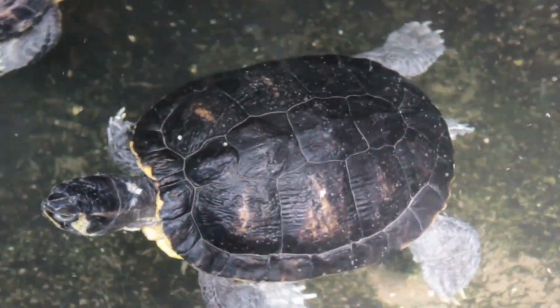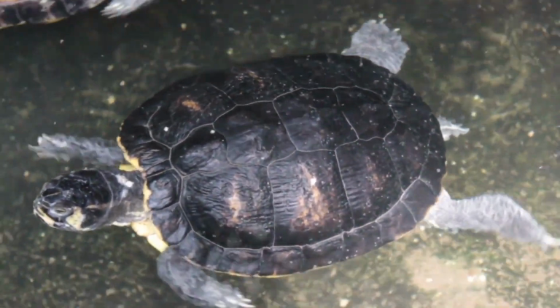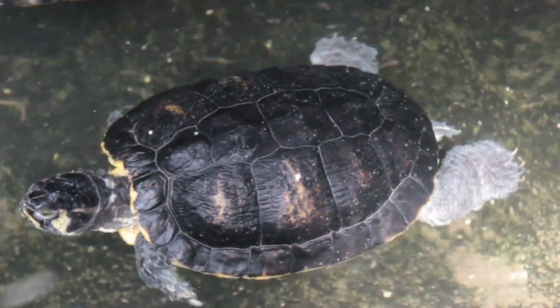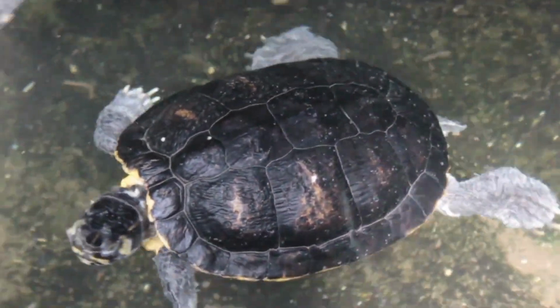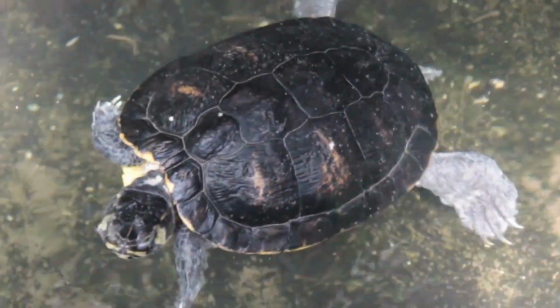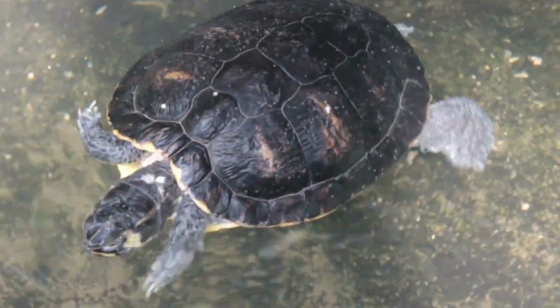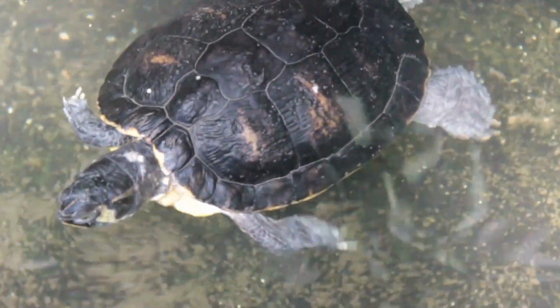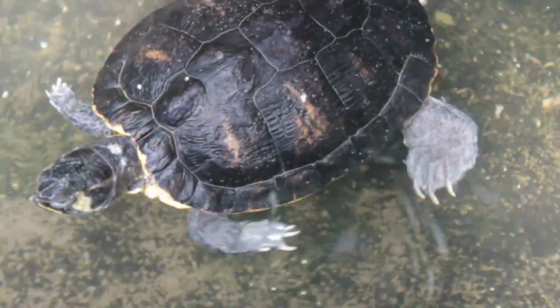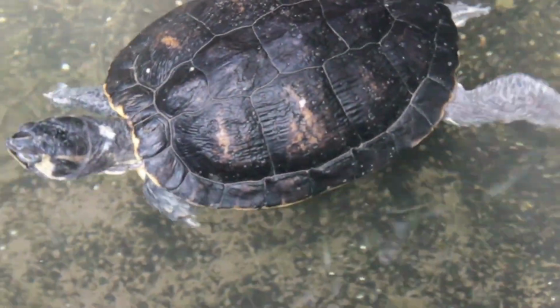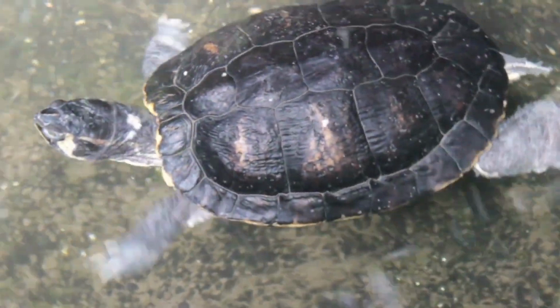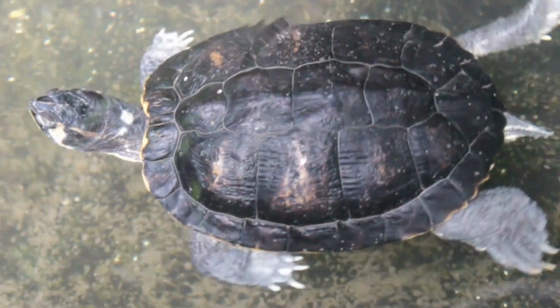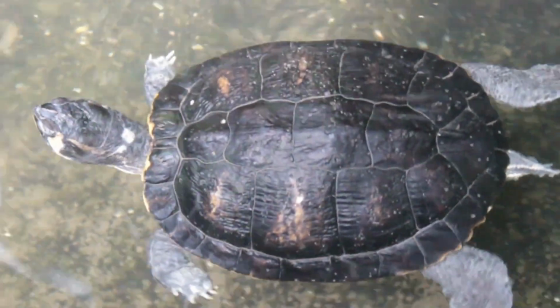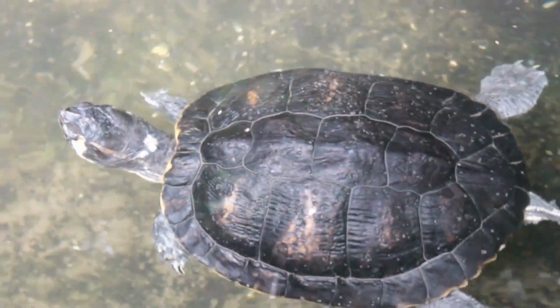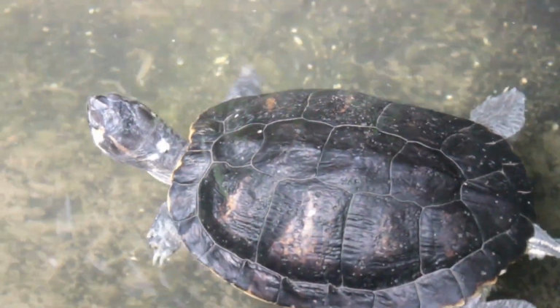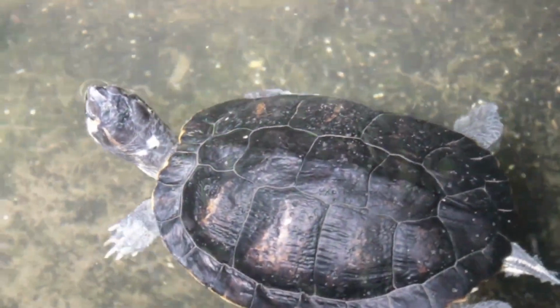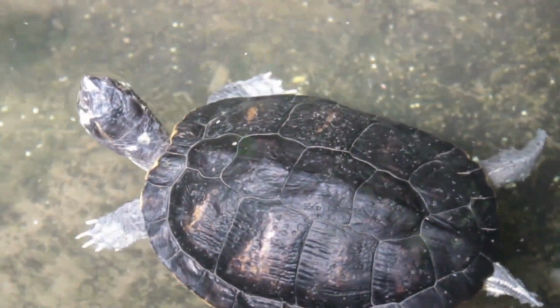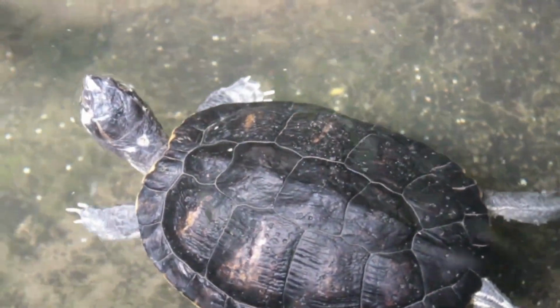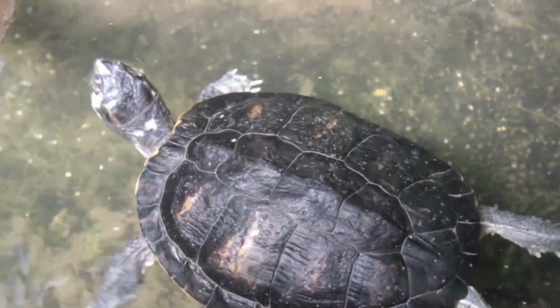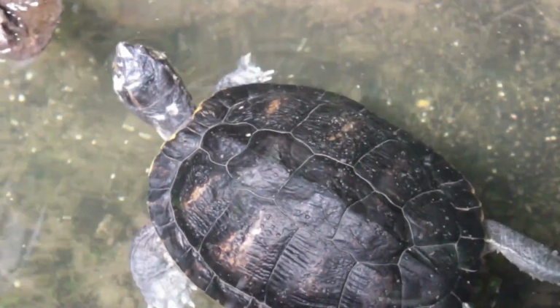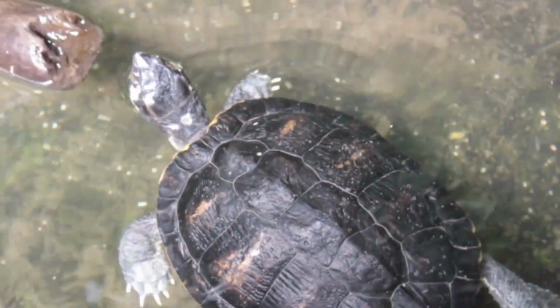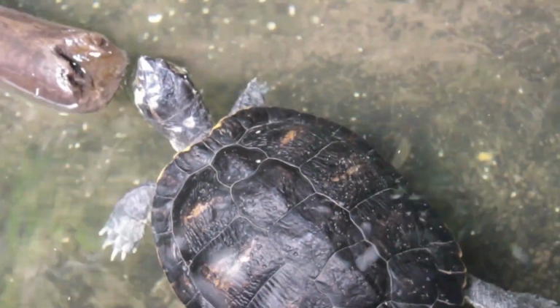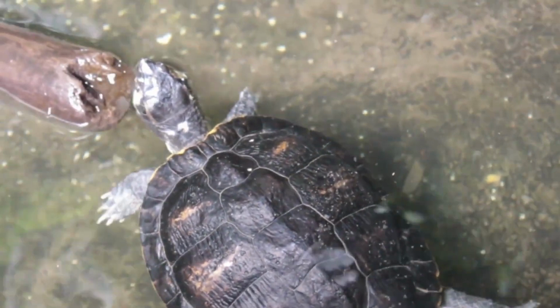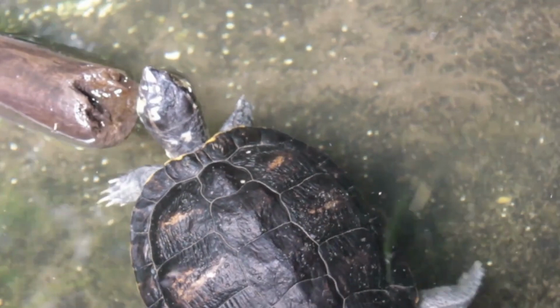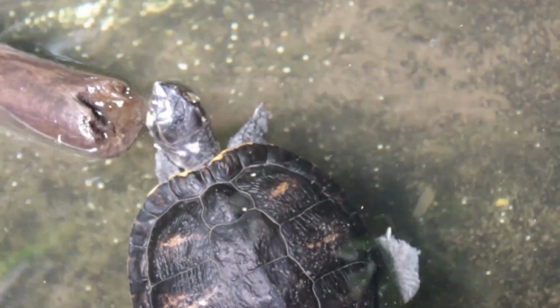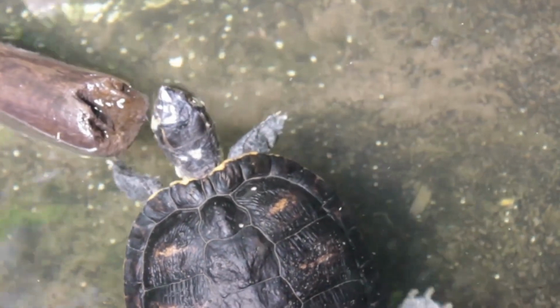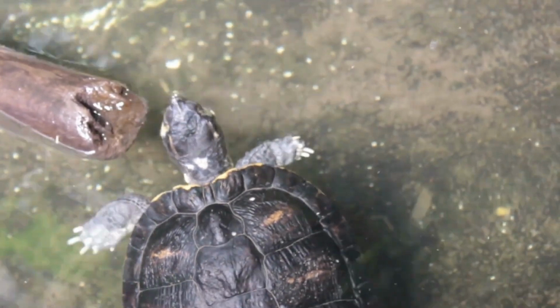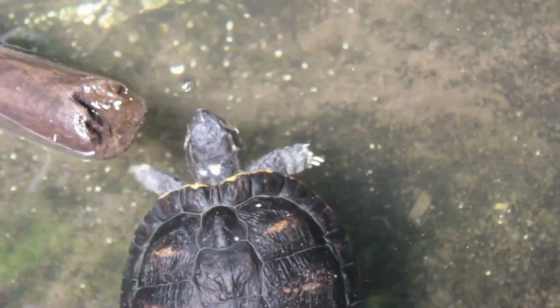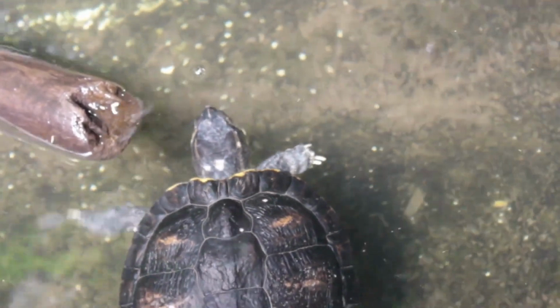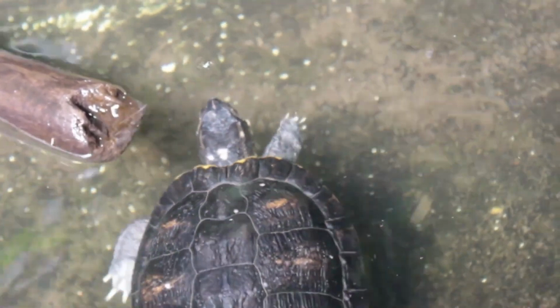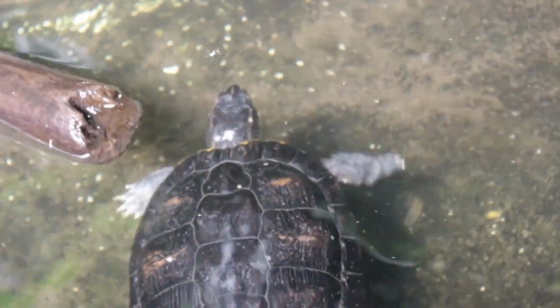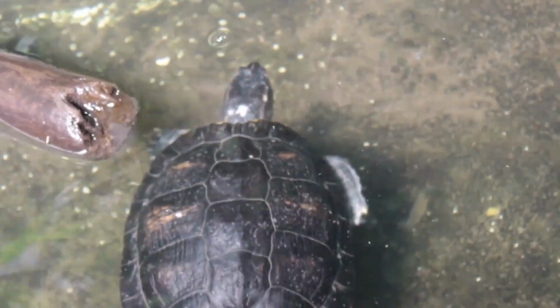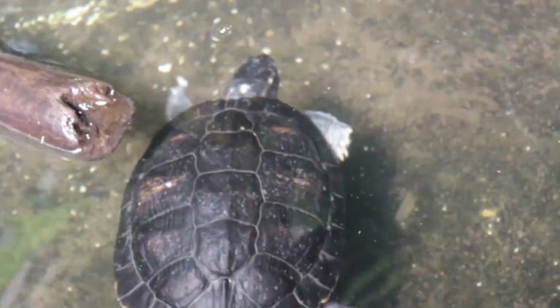In conclusion, the connection between a turtle and its shell is truly remarkable. It is a unique characteristic that sets turtles apart from other creatures and helps to protect them in their natural habitats.